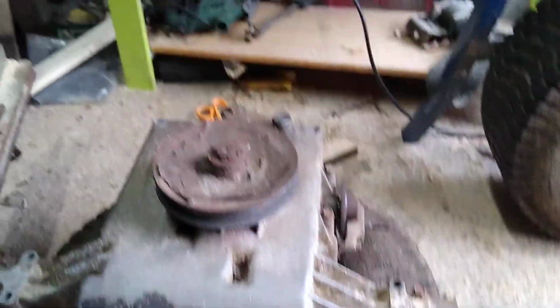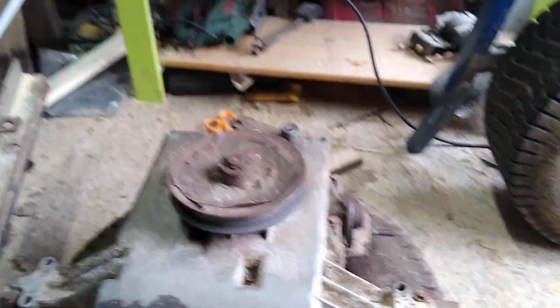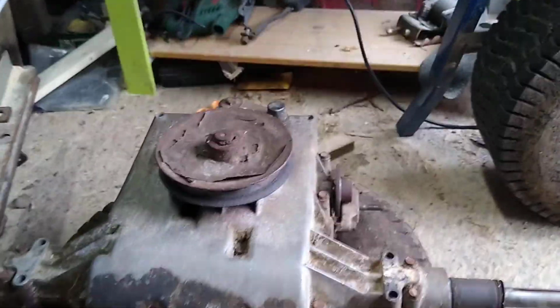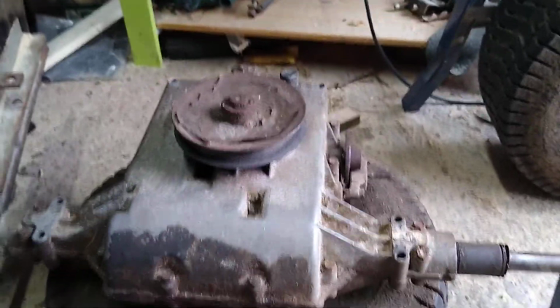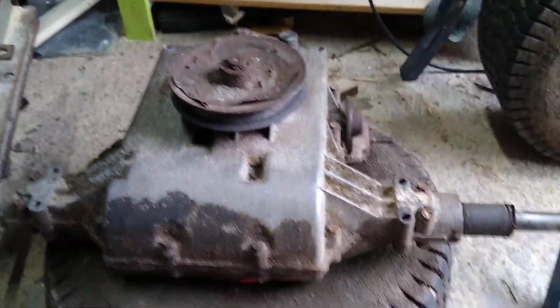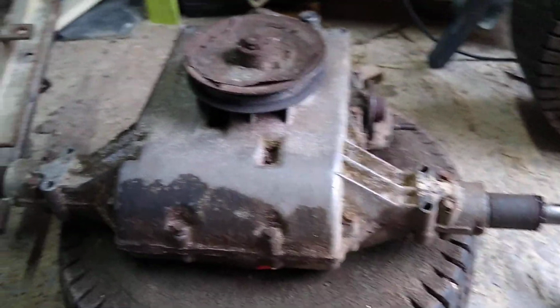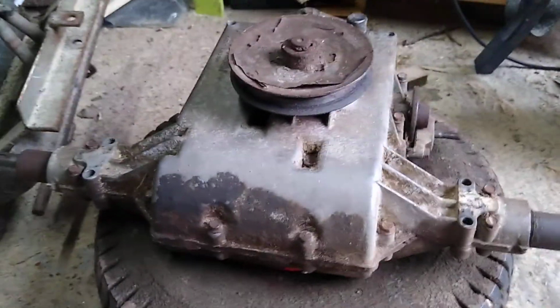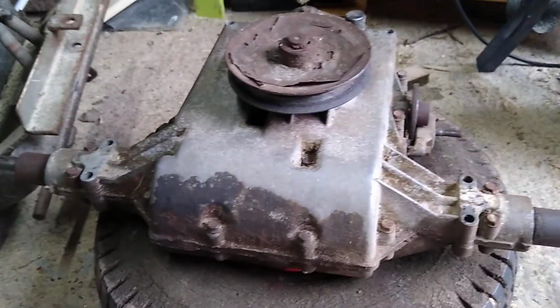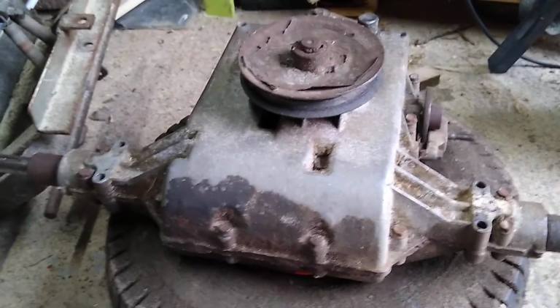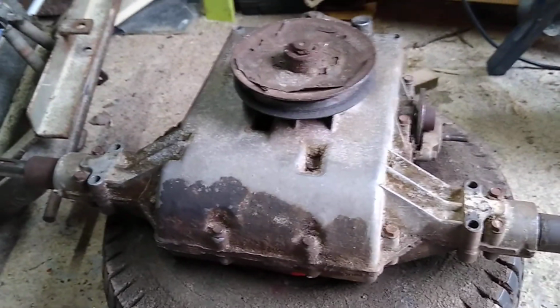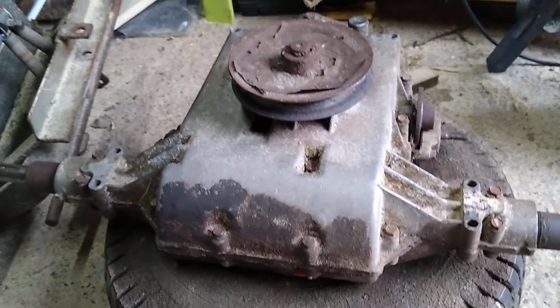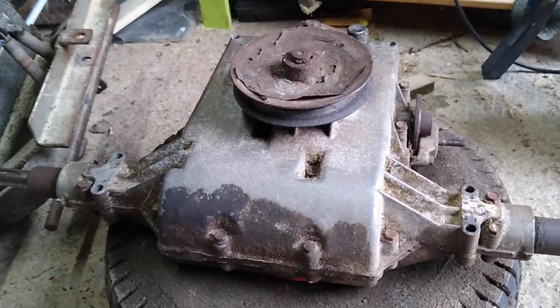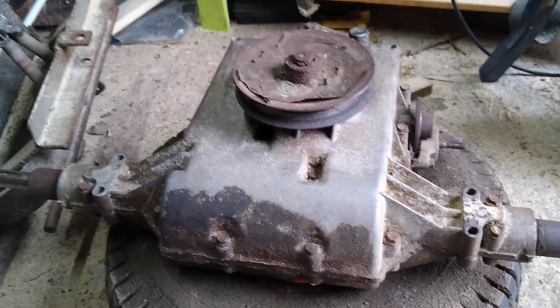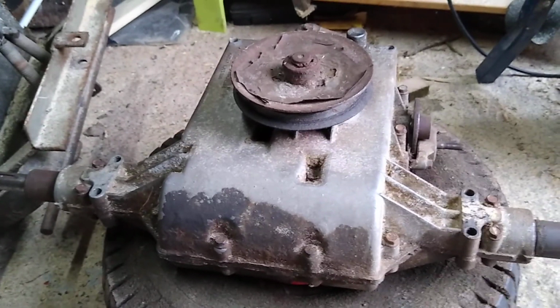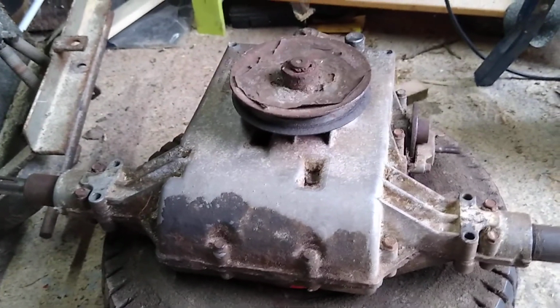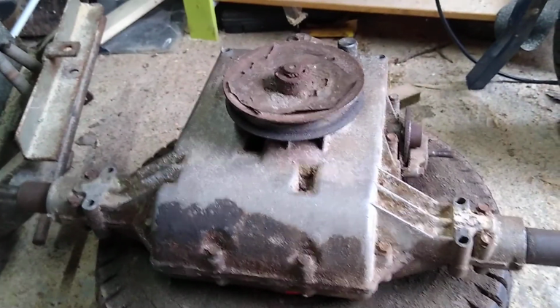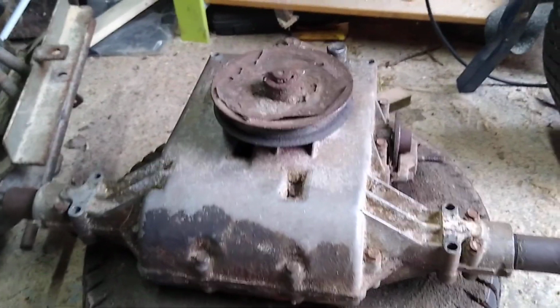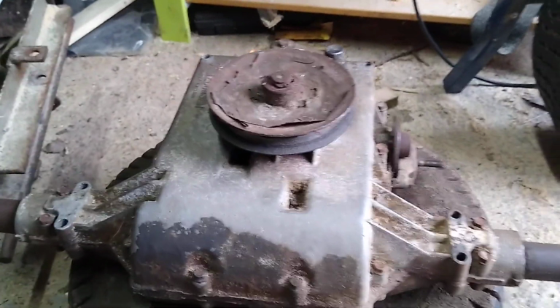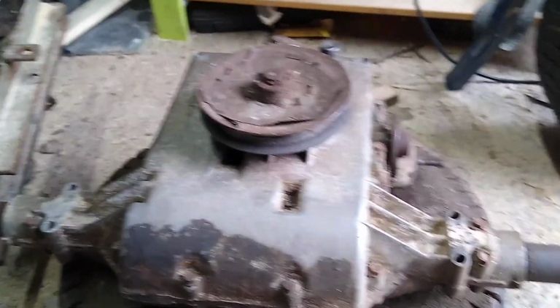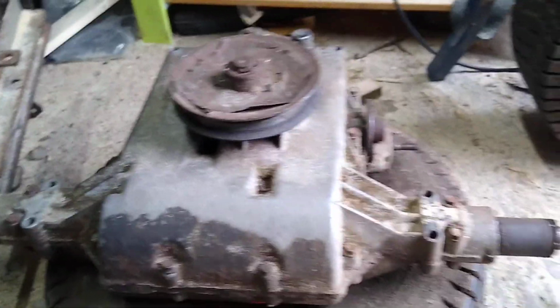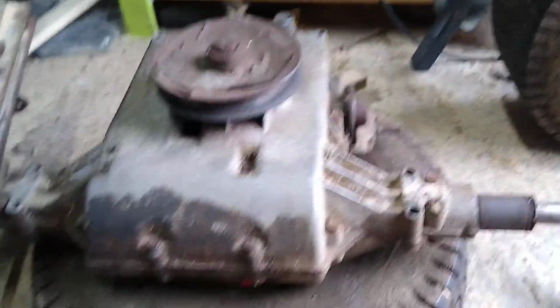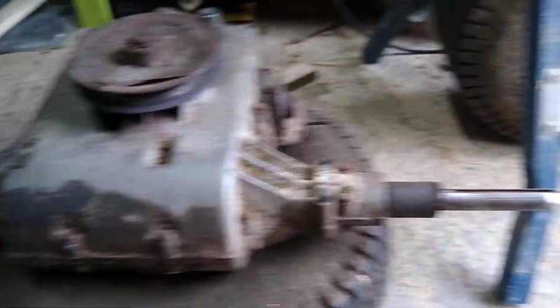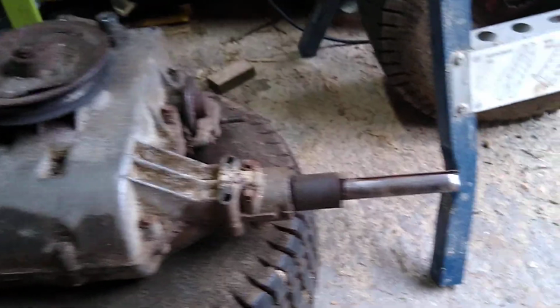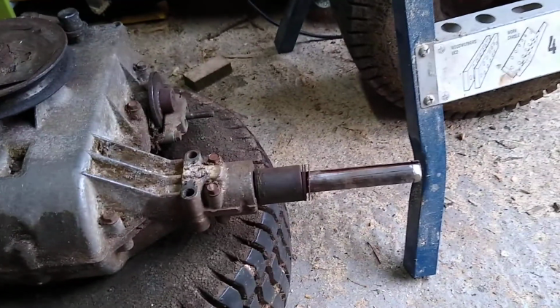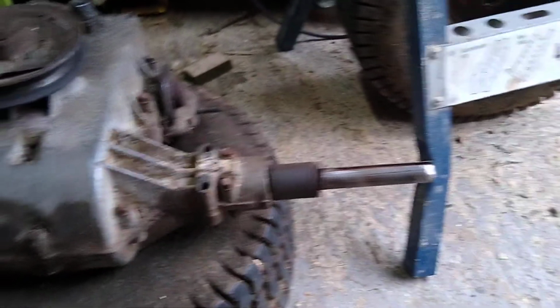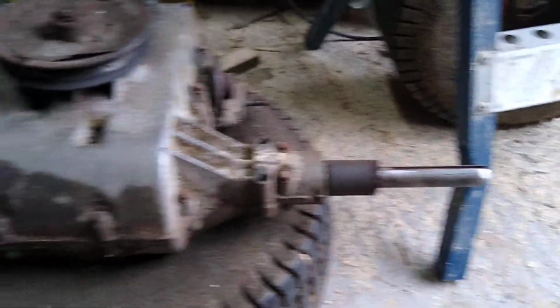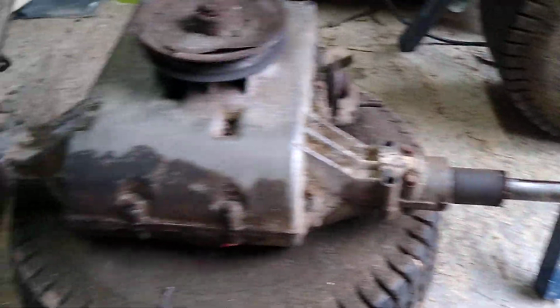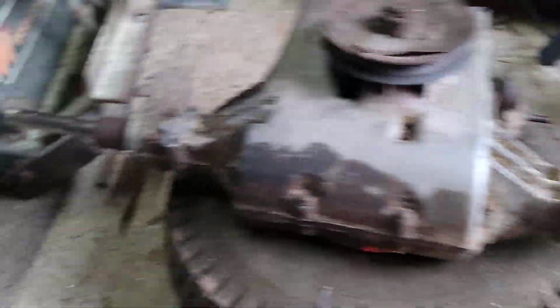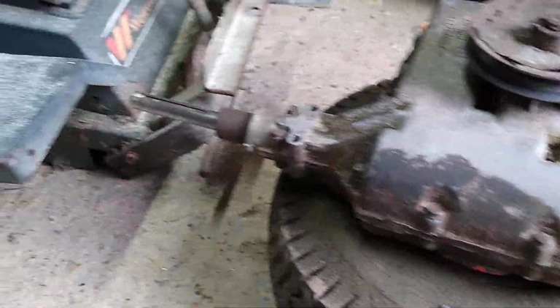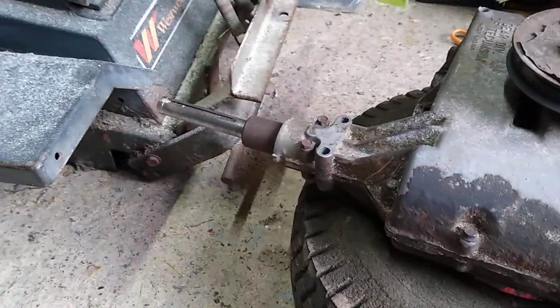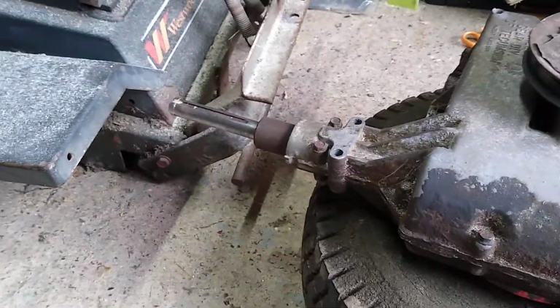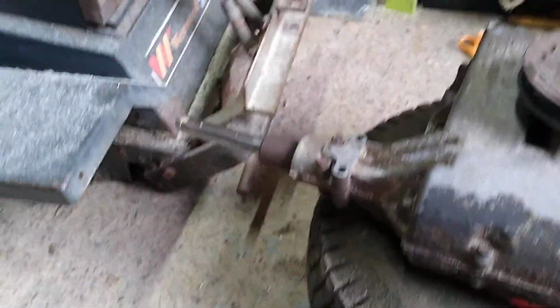Here we have the gearbox from our Westwood 5-speed transaxle ride-on mower. Finally managed to get the wheels off the axle.